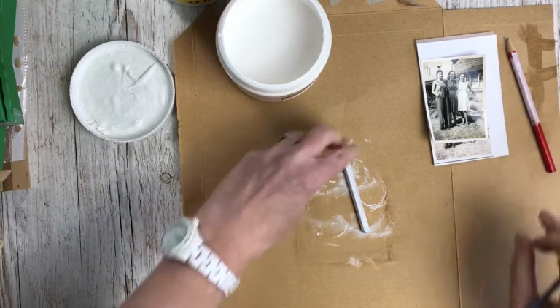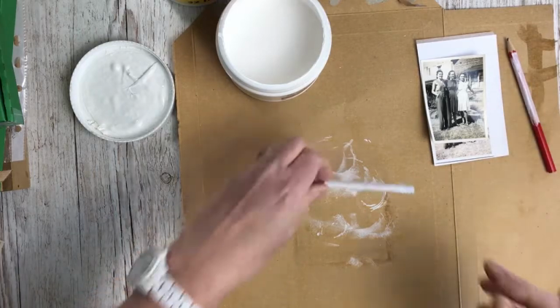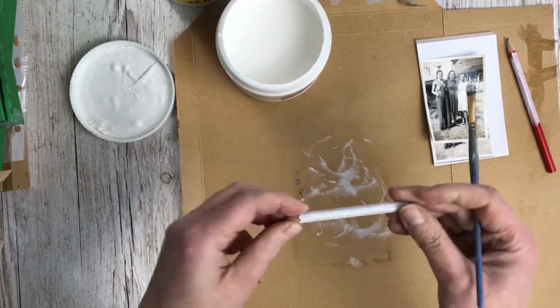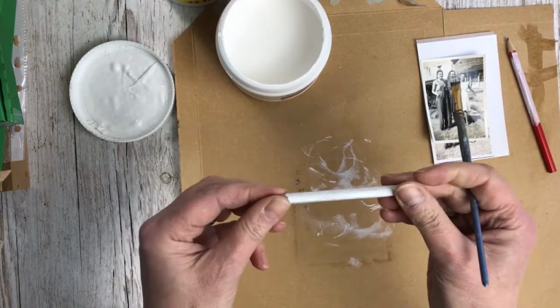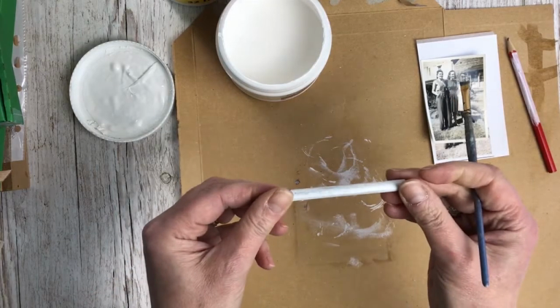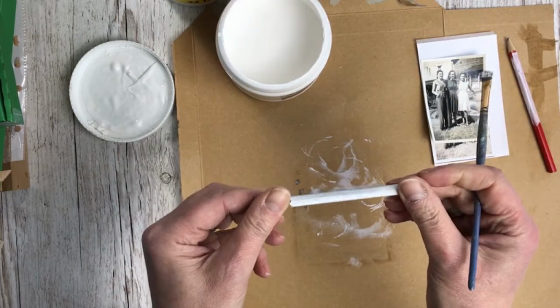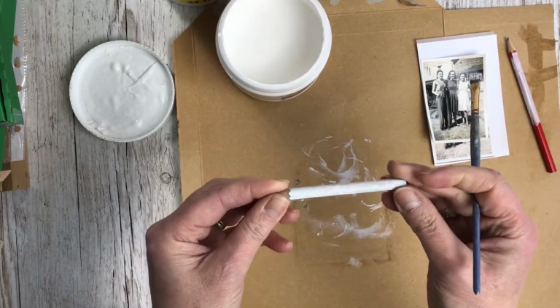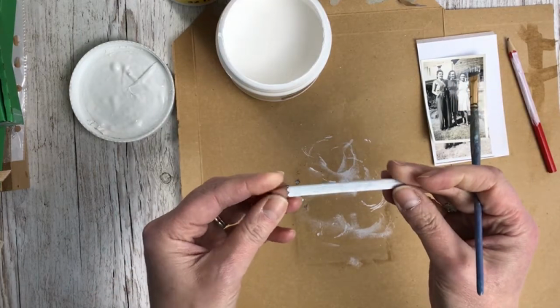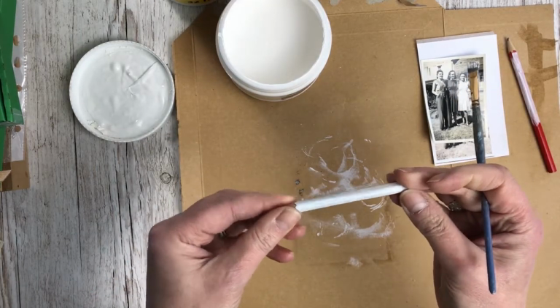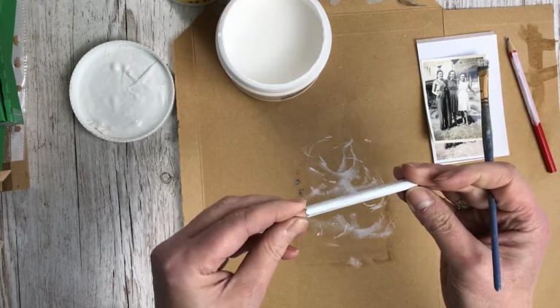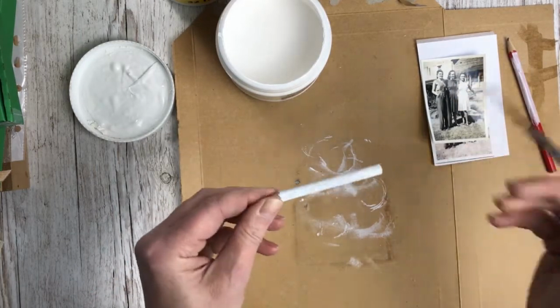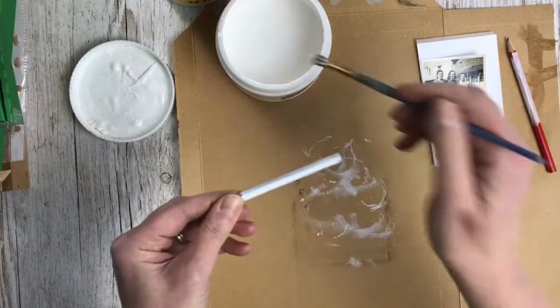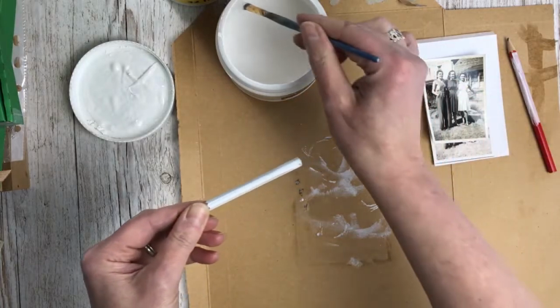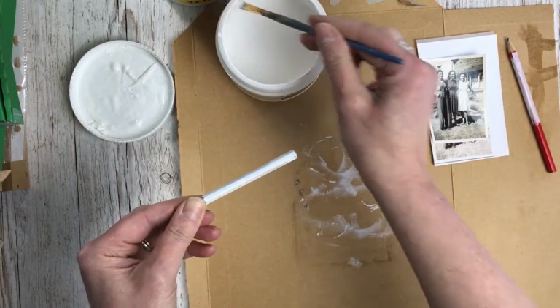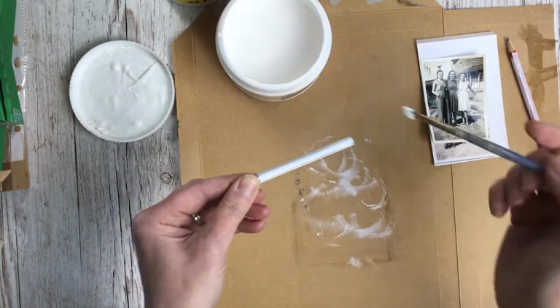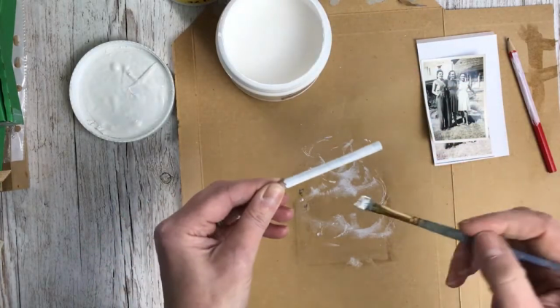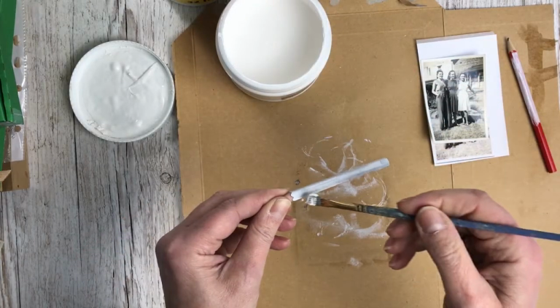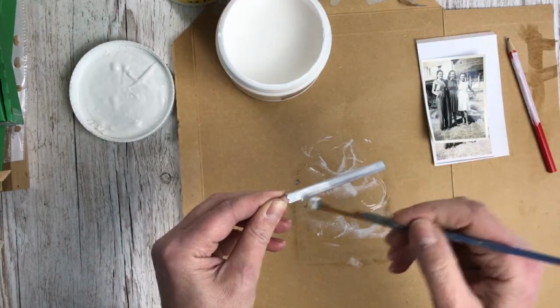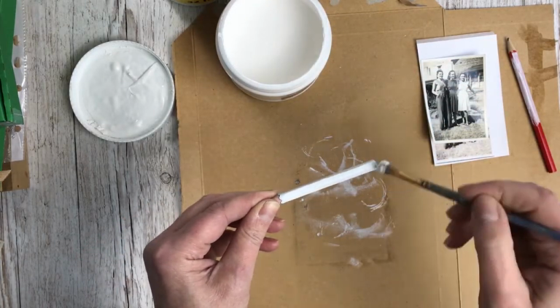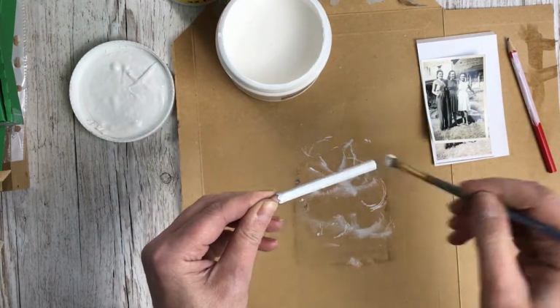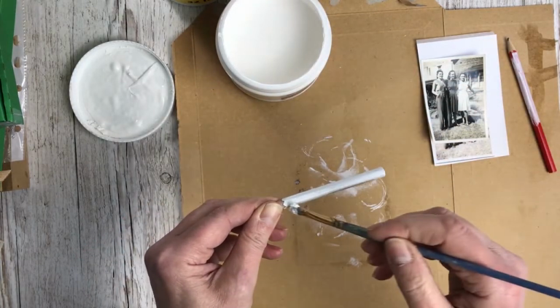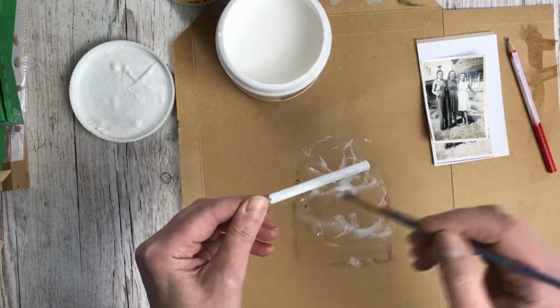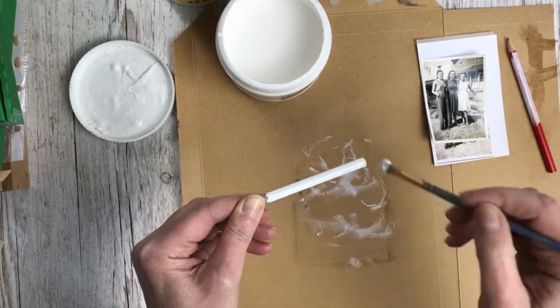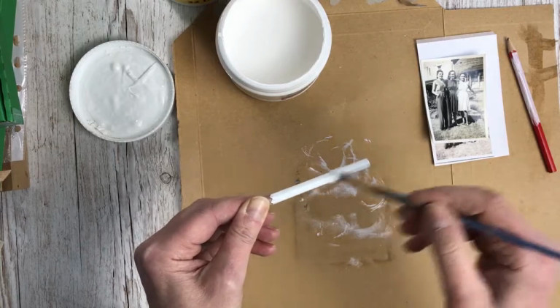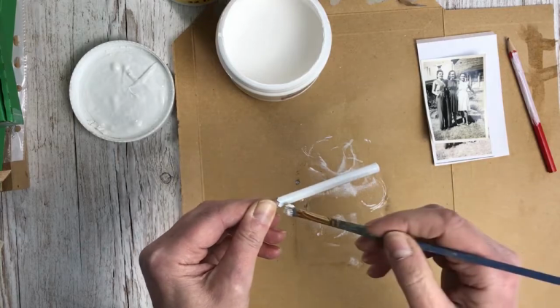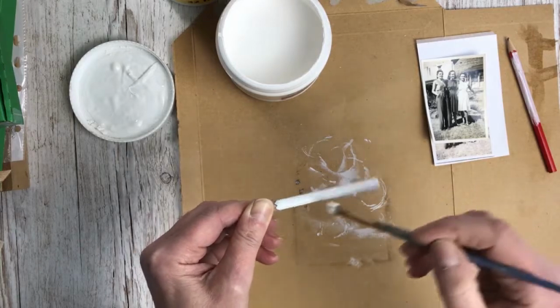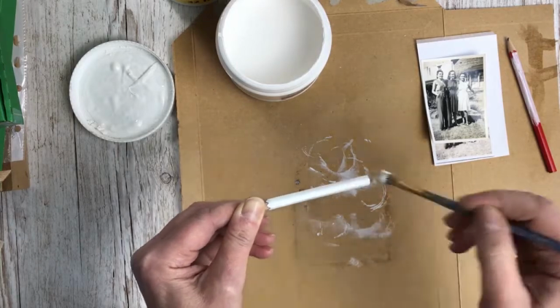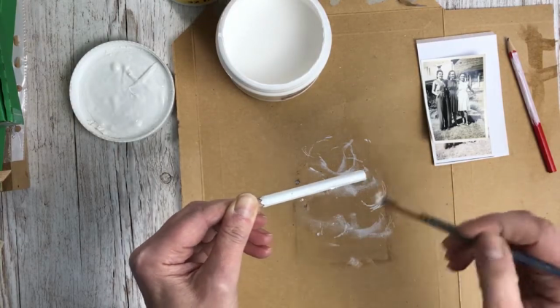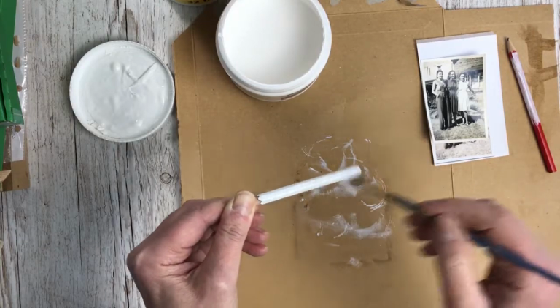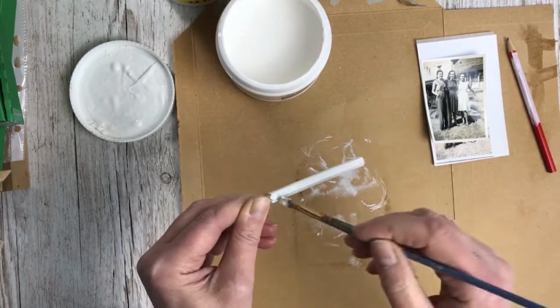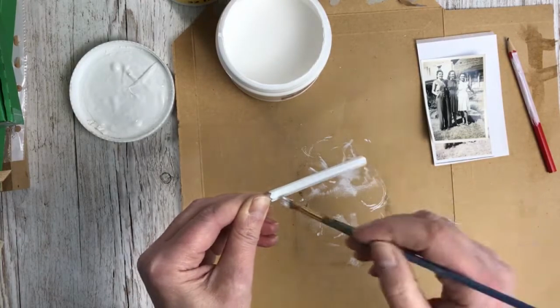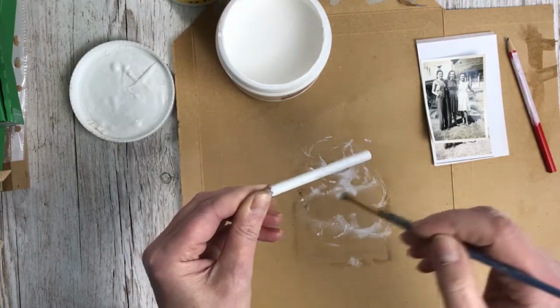Here's one that I did earlier — as you can see it's got a nice thick white coat. I'm going to do one final layer on that just to make it really white, and then I'll leave that to dry.